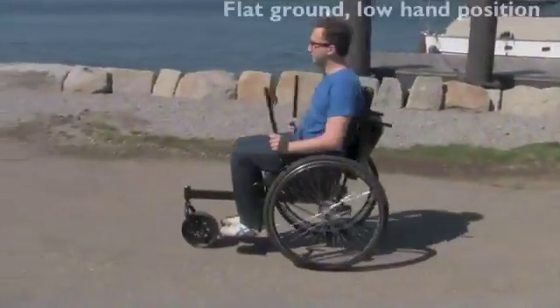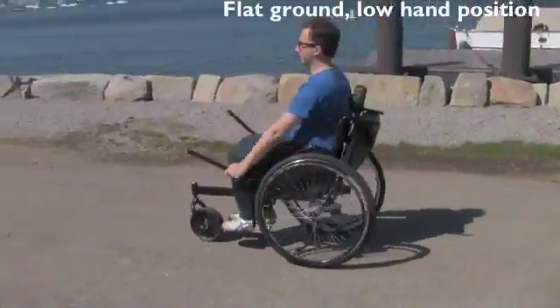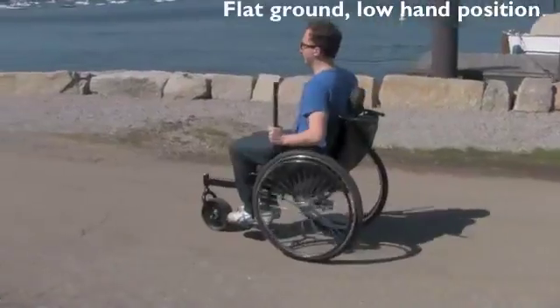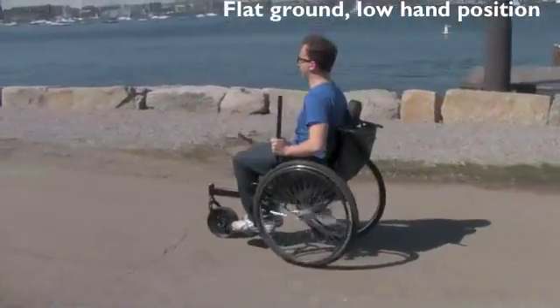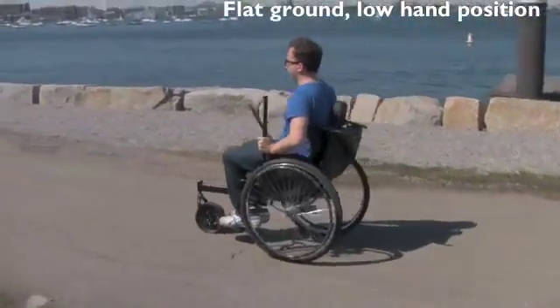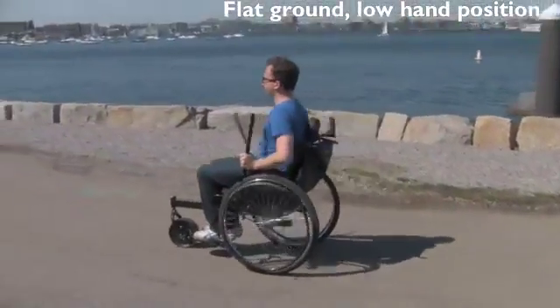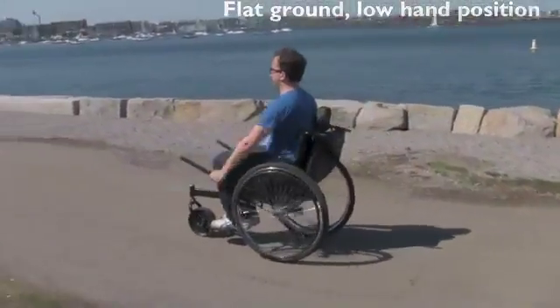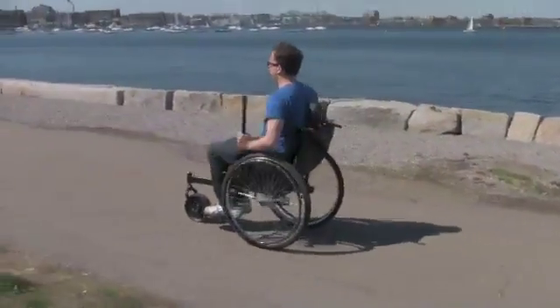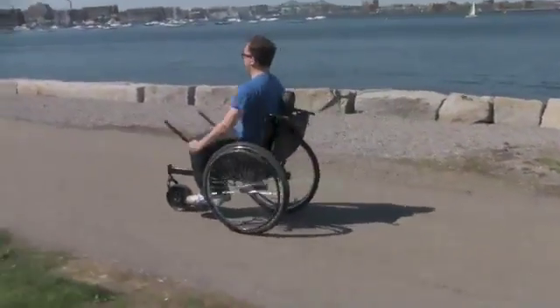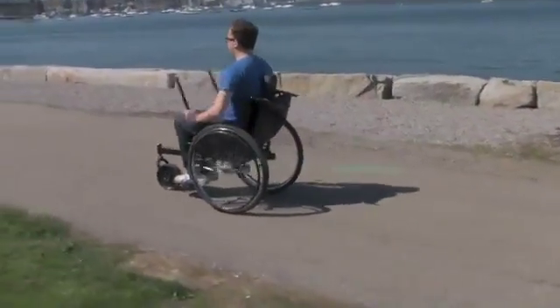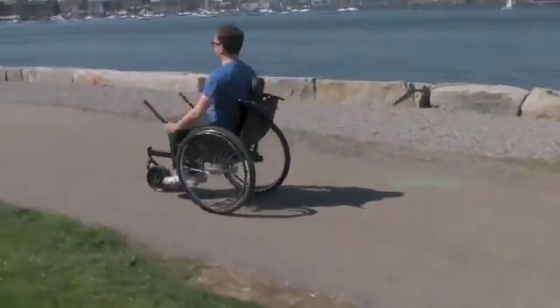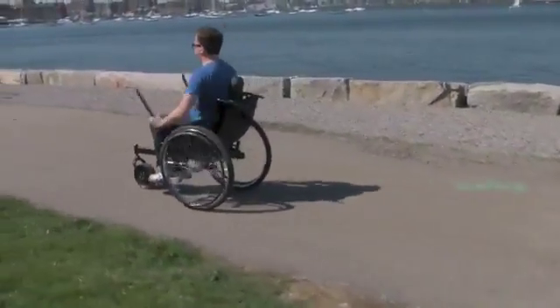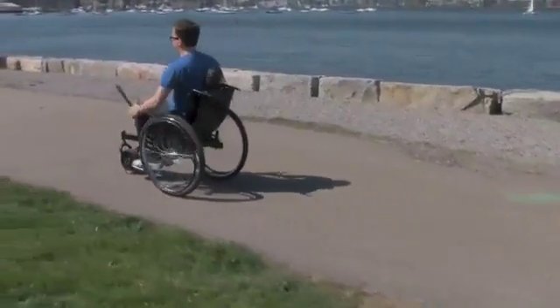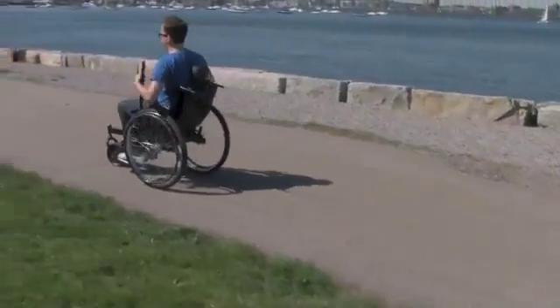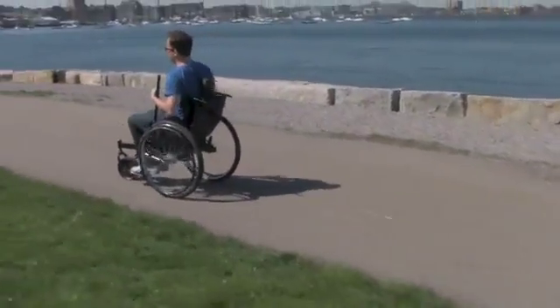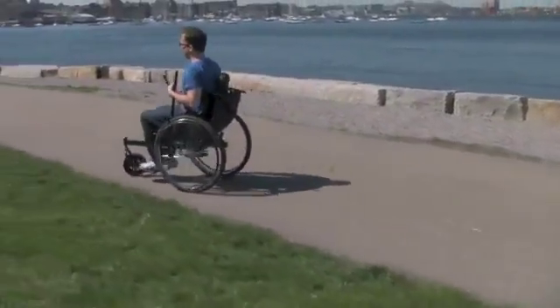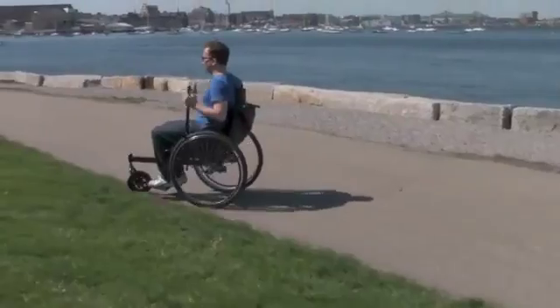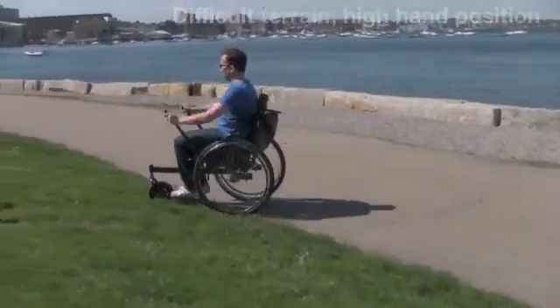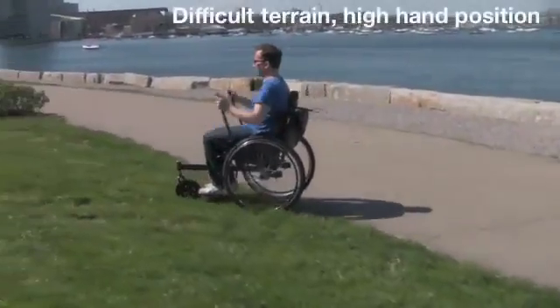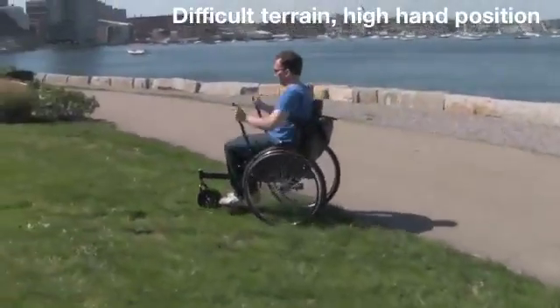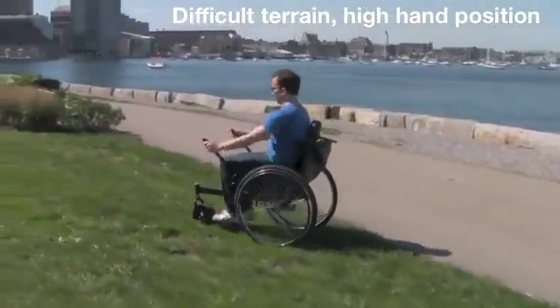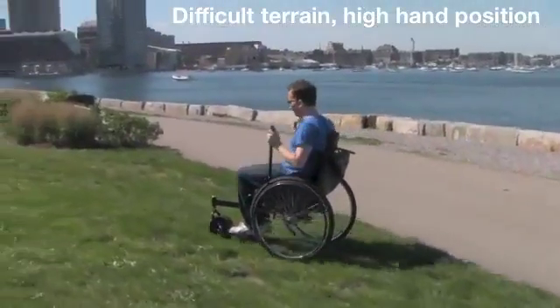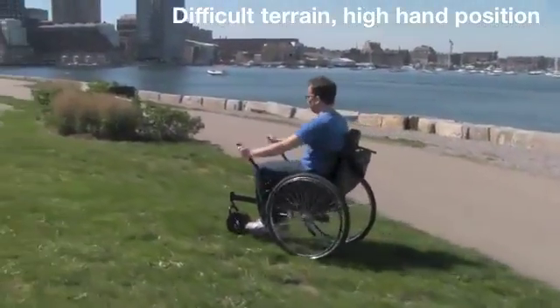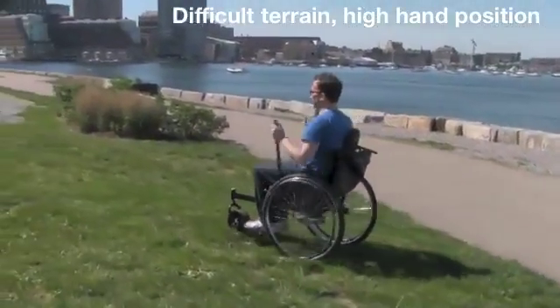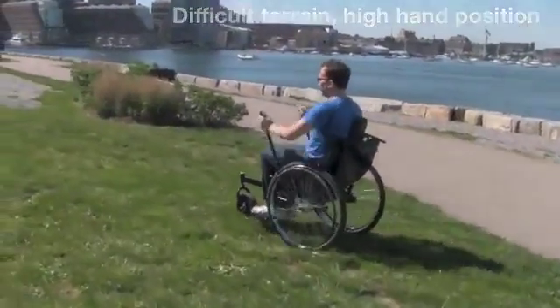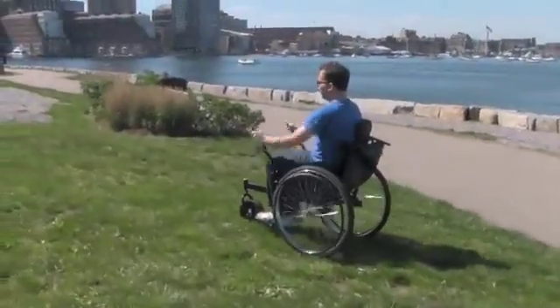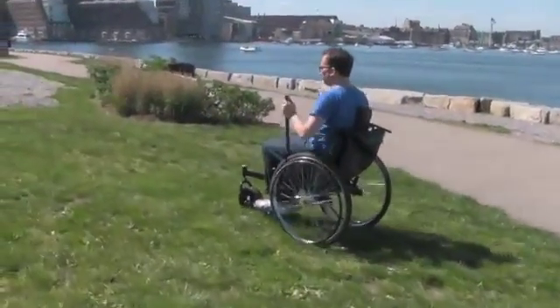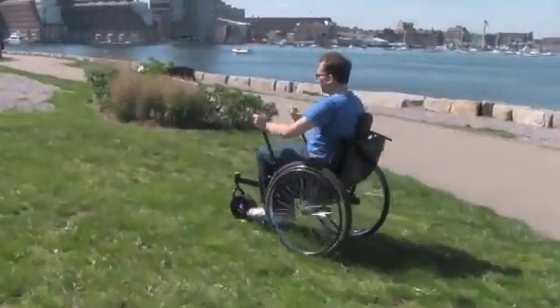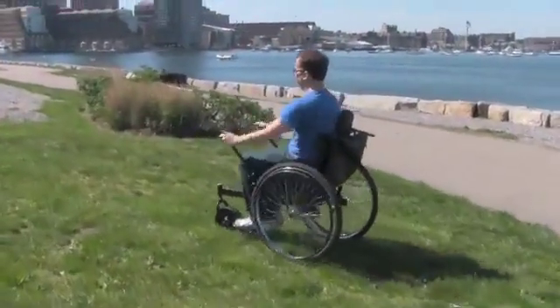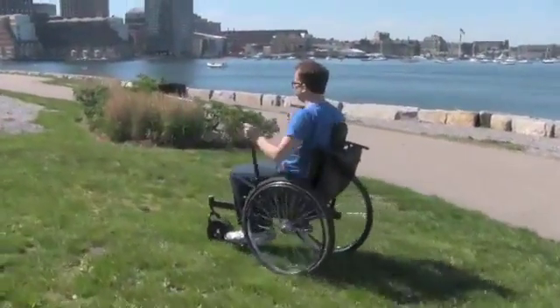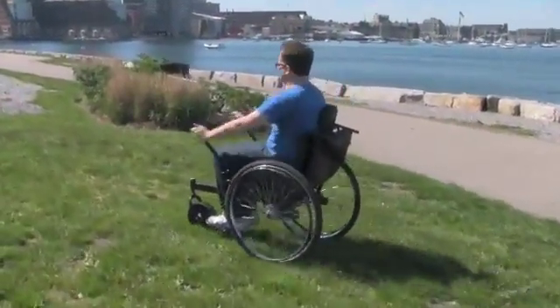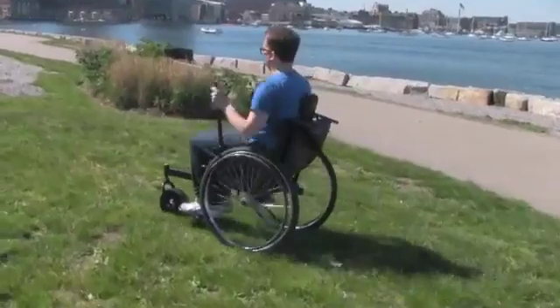On flat ground, place your hands low and push through a large angle to move quickly. On difficult terrain, slide your hands up the levers to get more torque at the wheels.